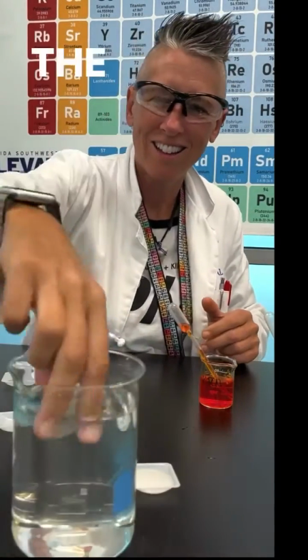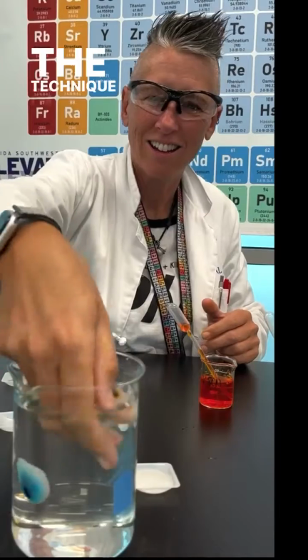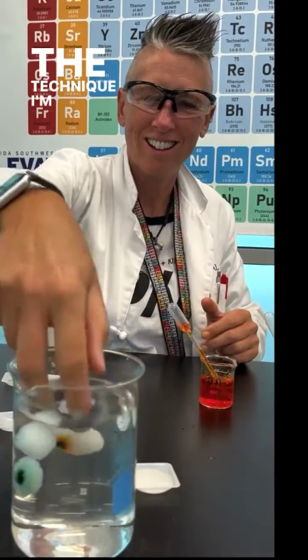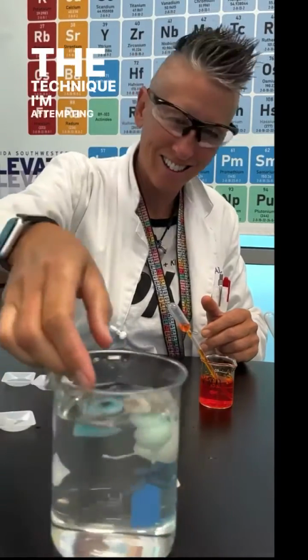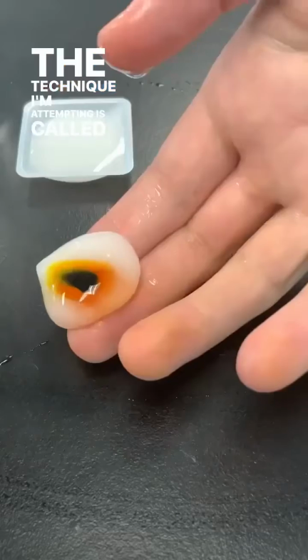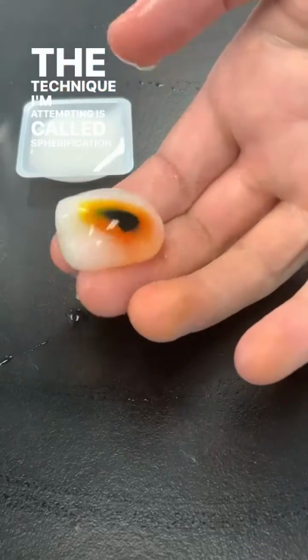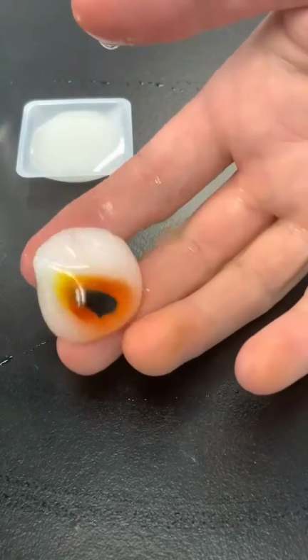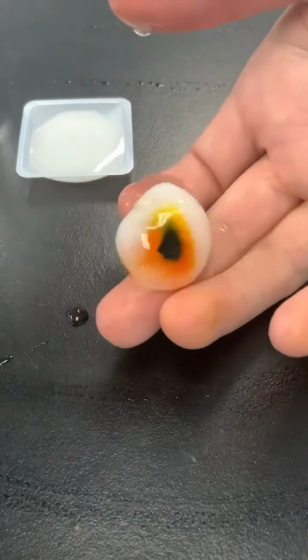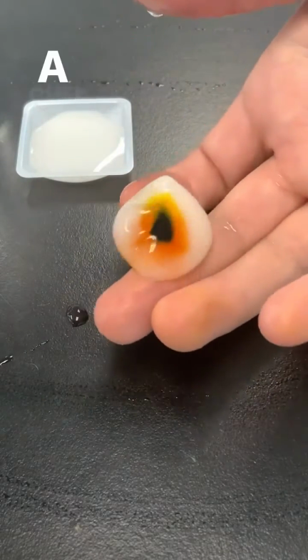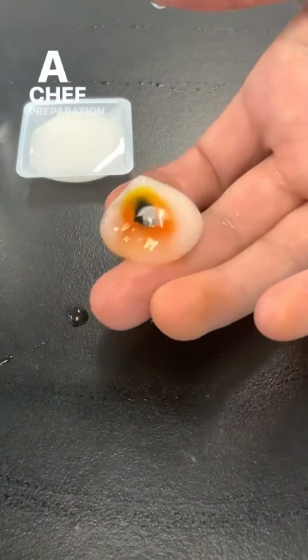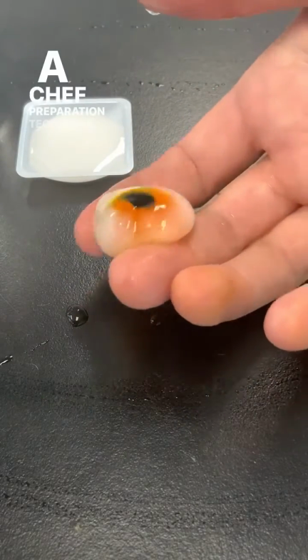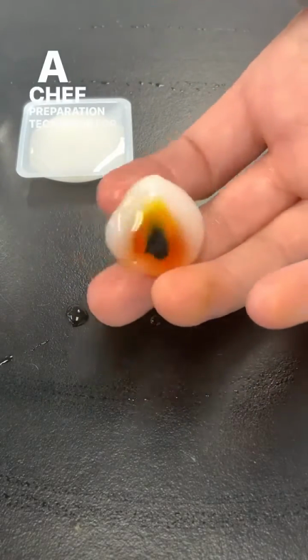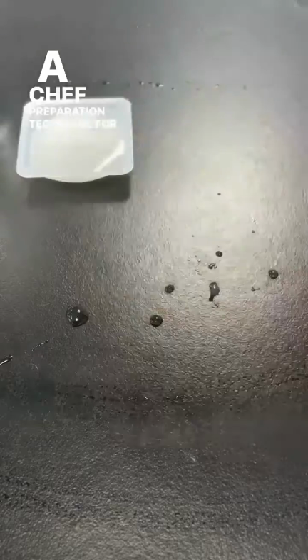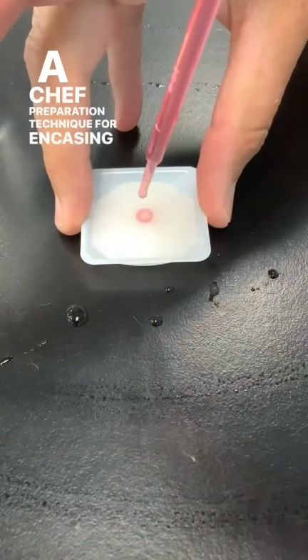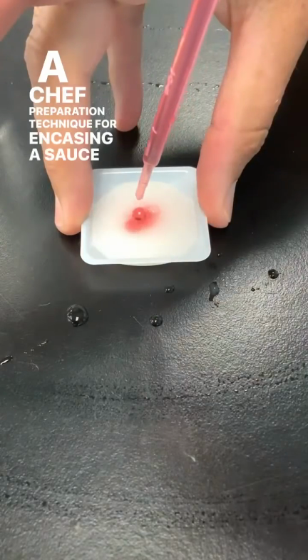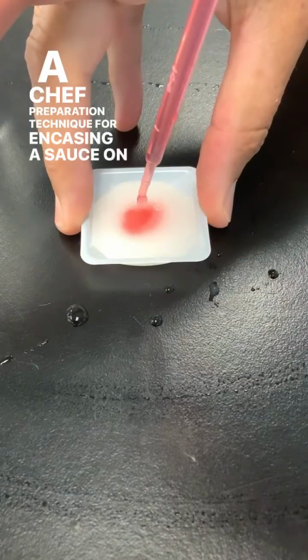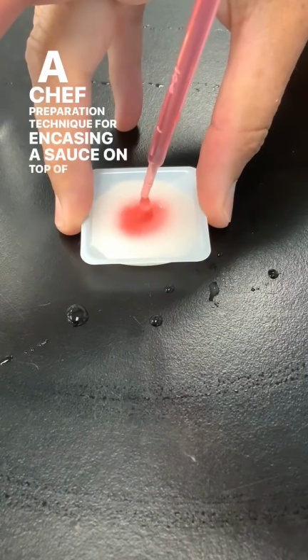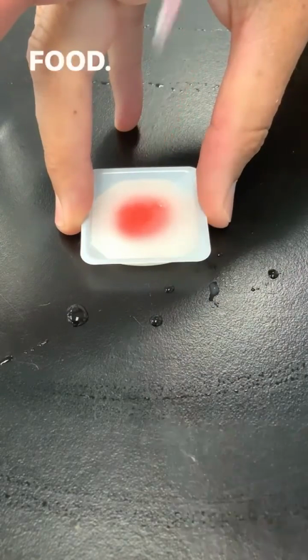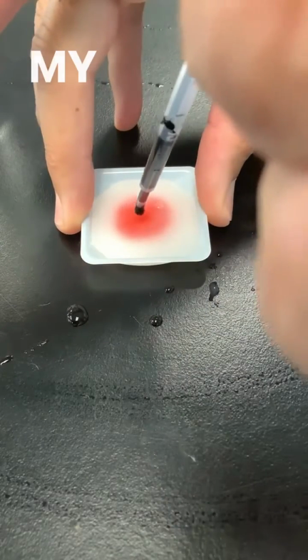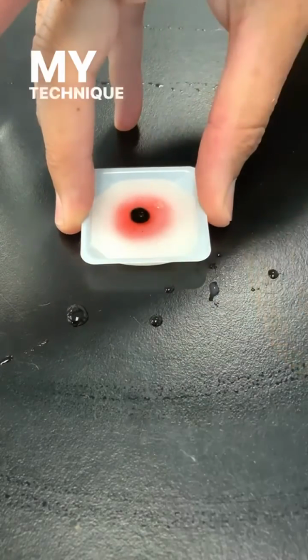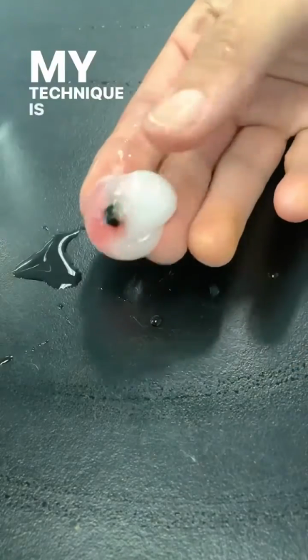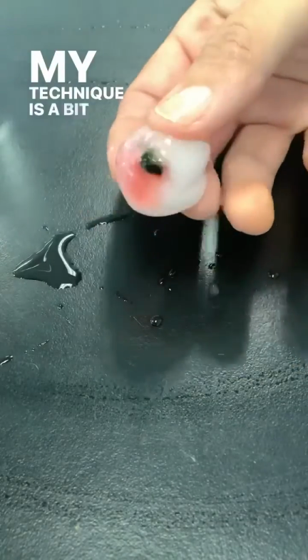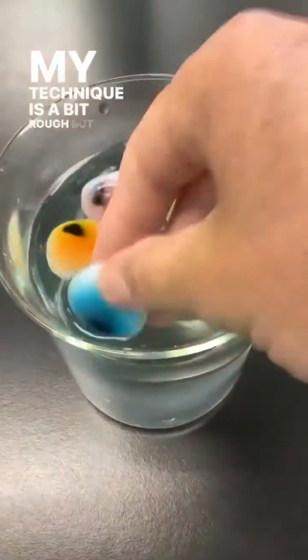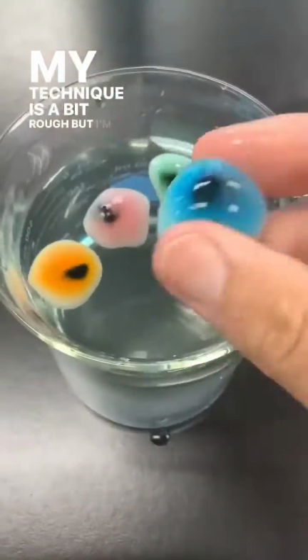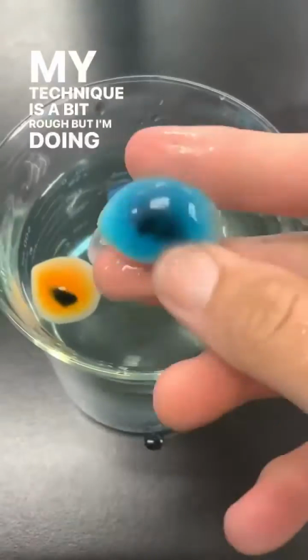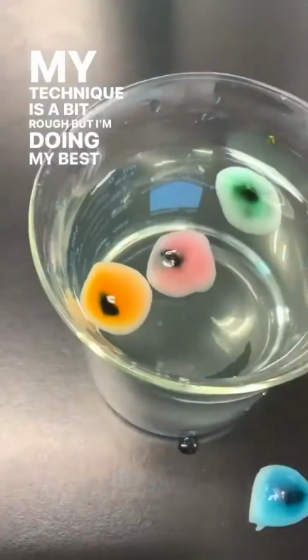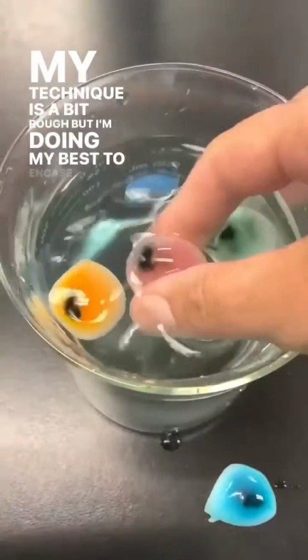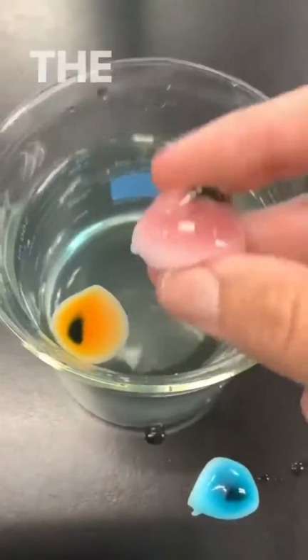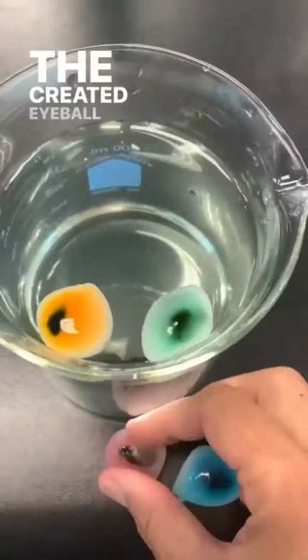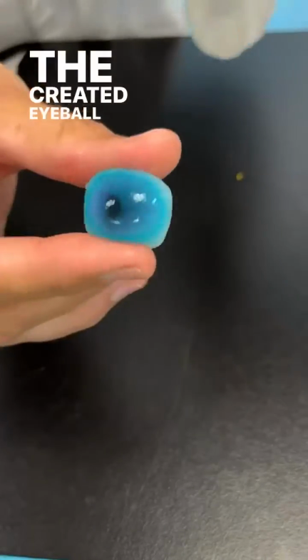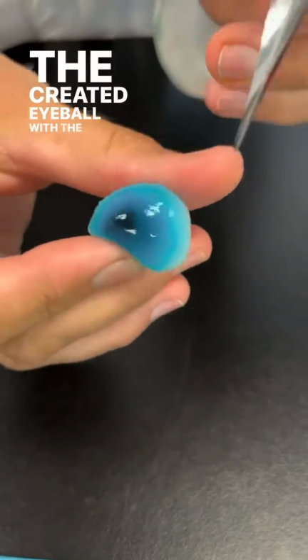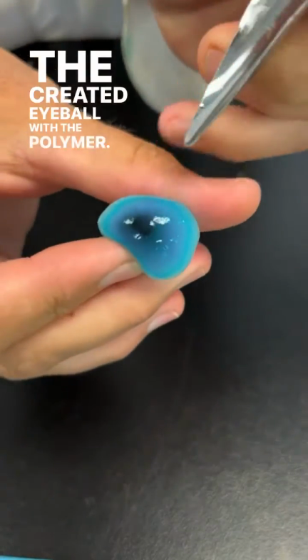The technique I'm attempting is called spherification — a chef preparation technique for encasing a sauce on top of food. My technique is a bit rough, but I'm doing my best to encase the created eyeball with the polymer.